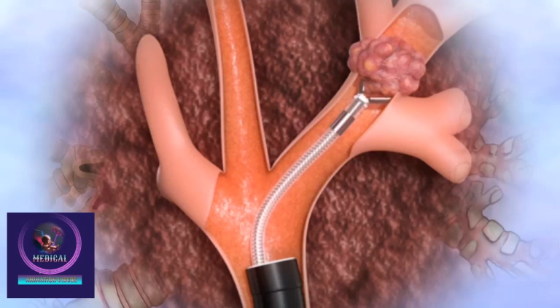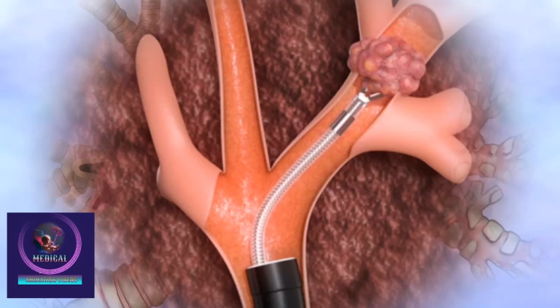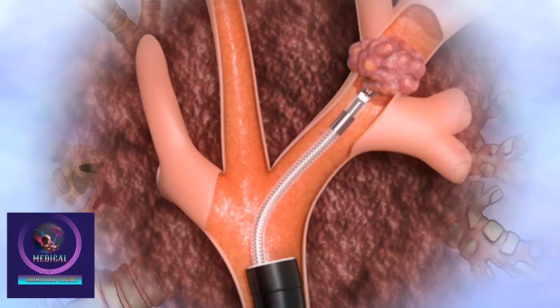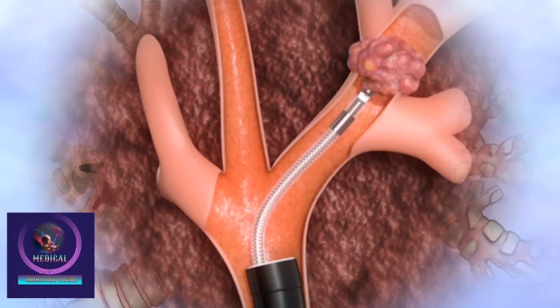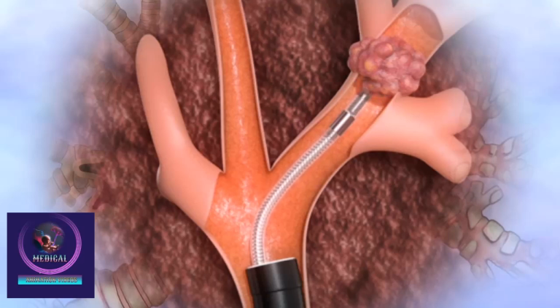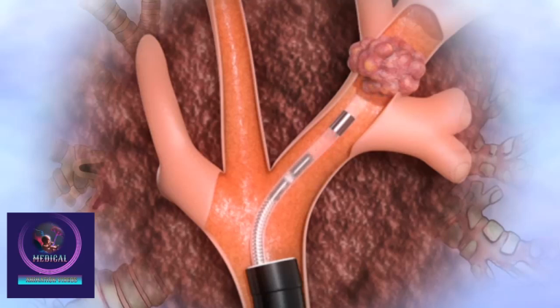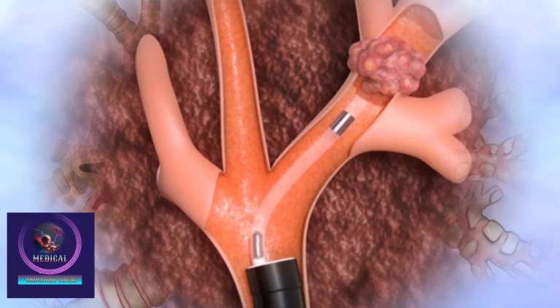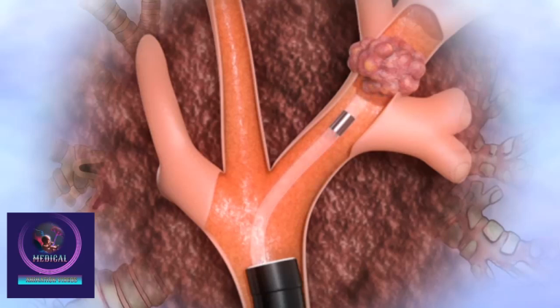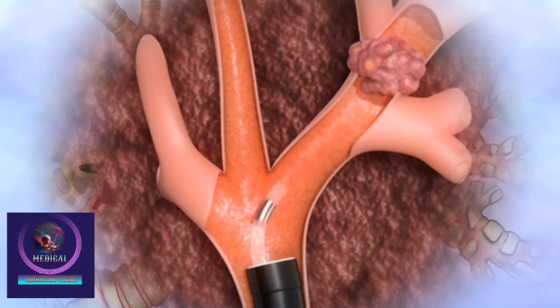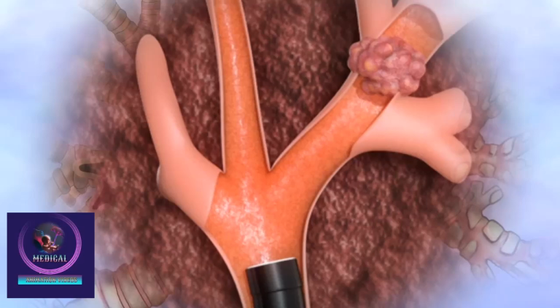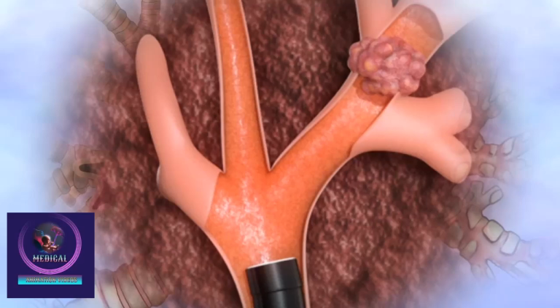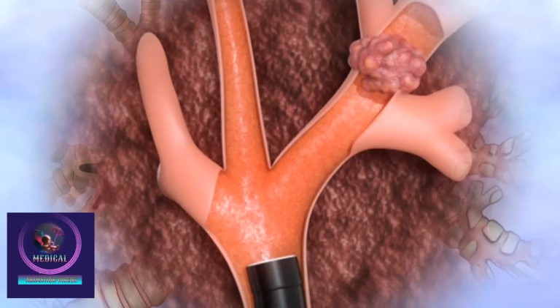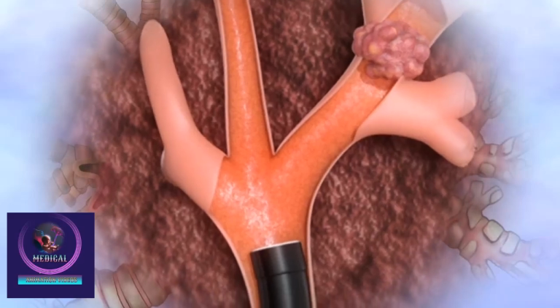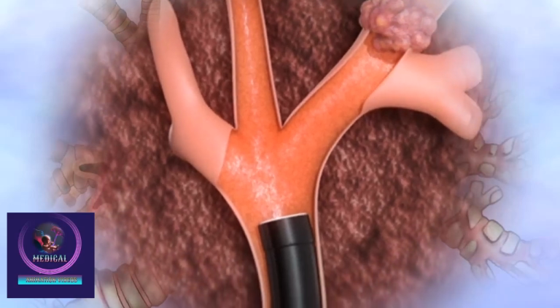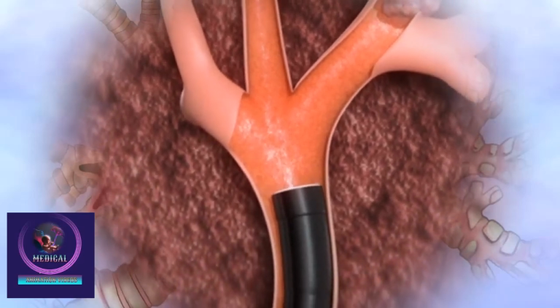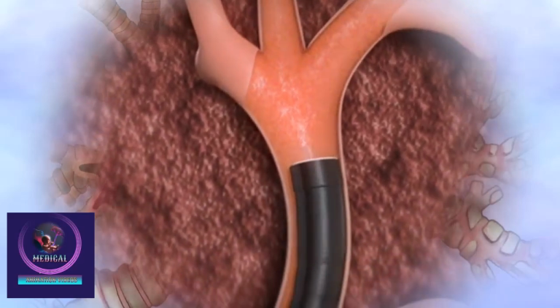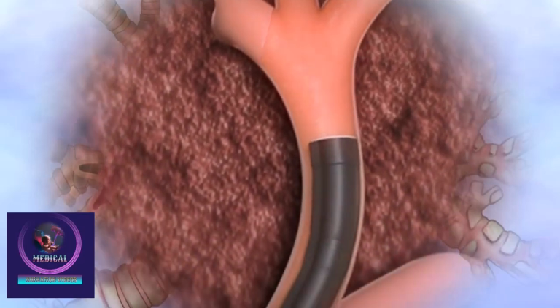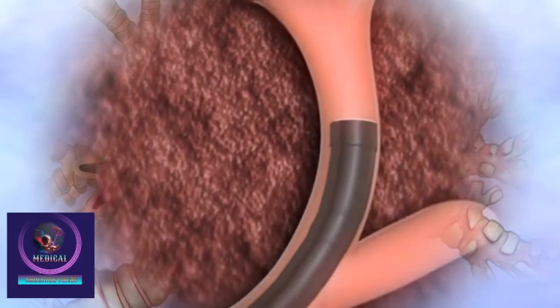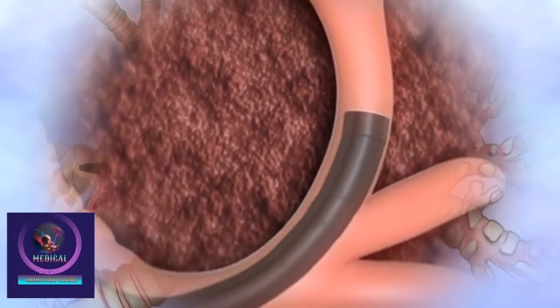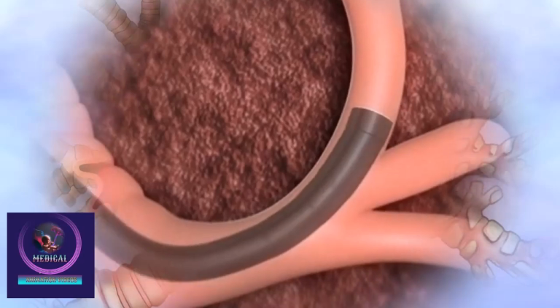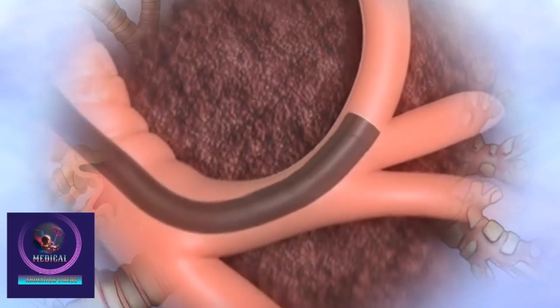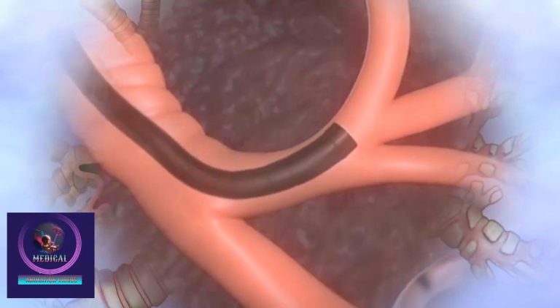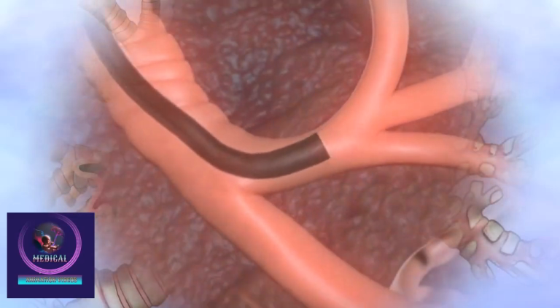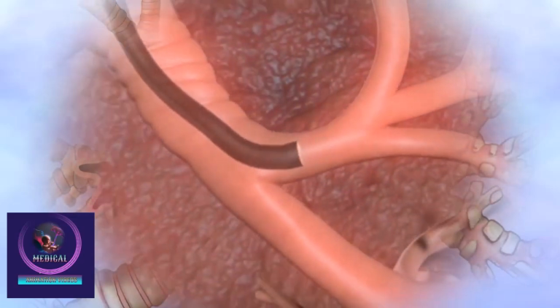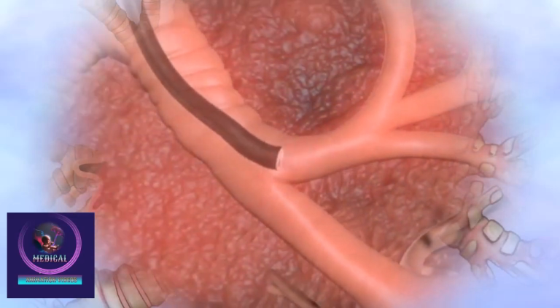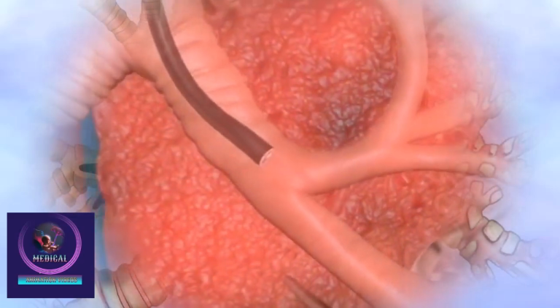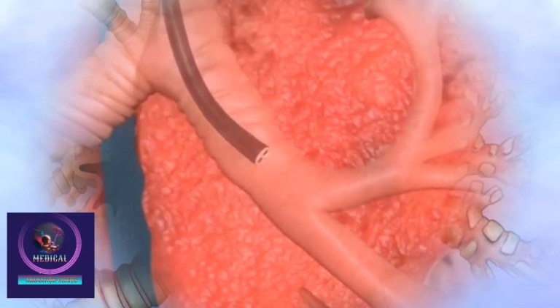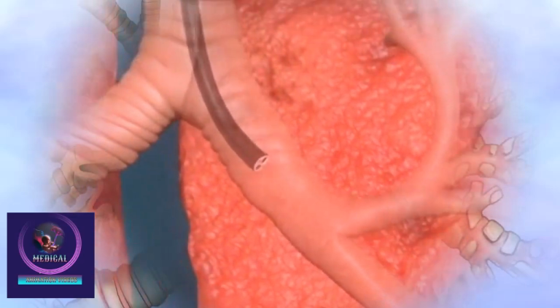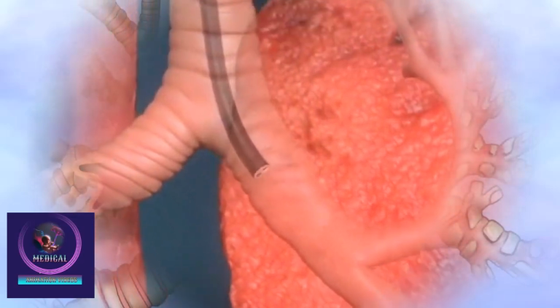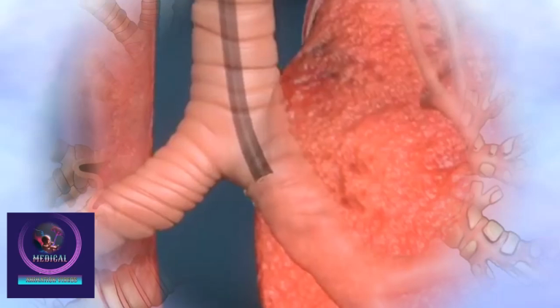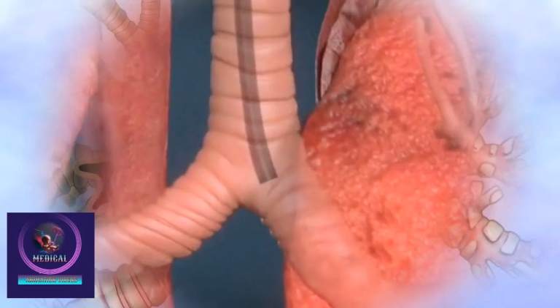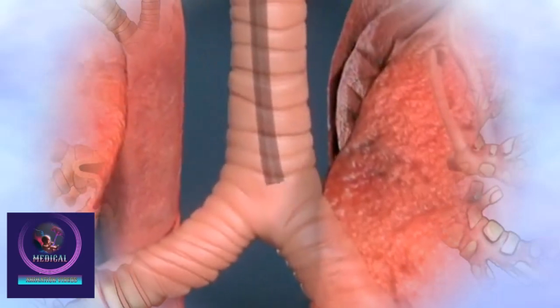Collected samples are sent for lab analysis, and a follow-up visit is scheduled to review the results and plan further care. This technique offers enhanced accuracy and safety, especially for small or hard-to-reach lung lesions.